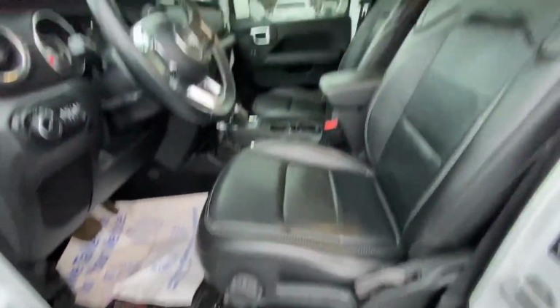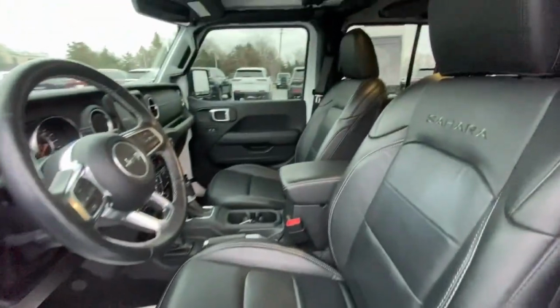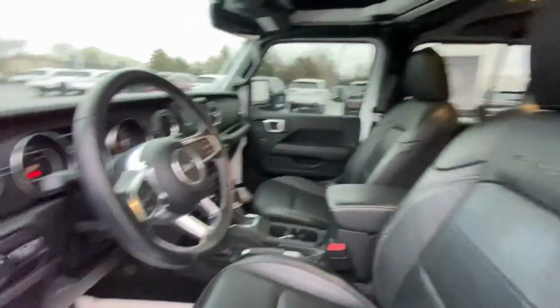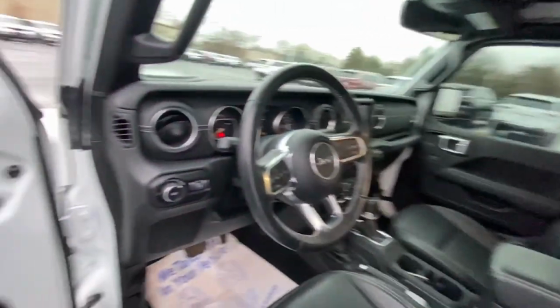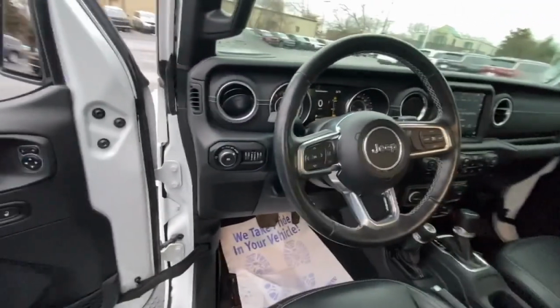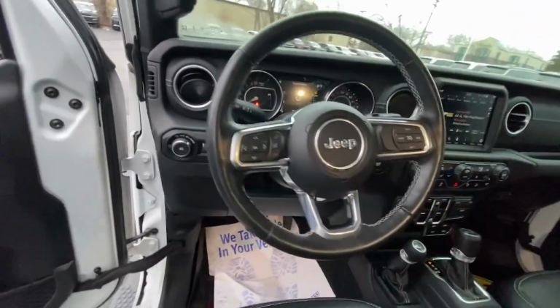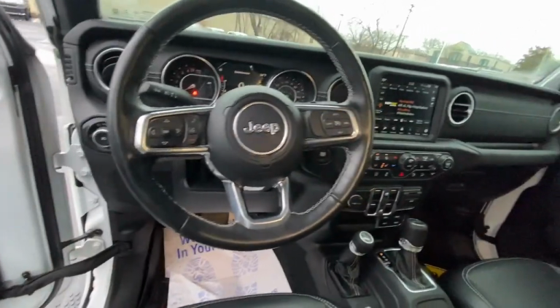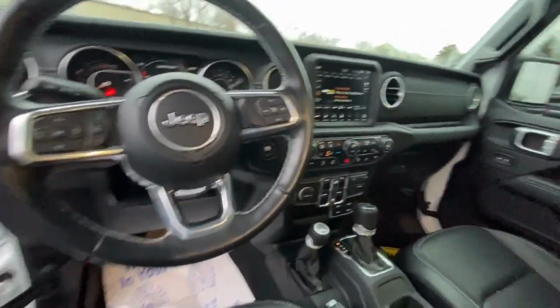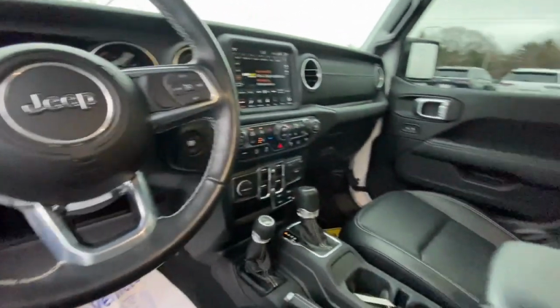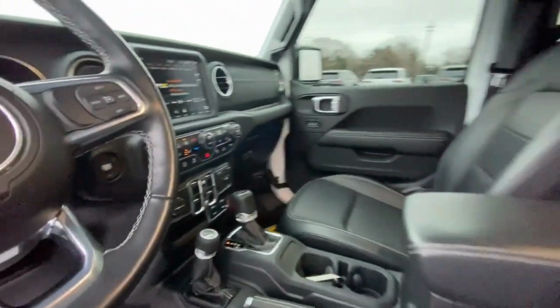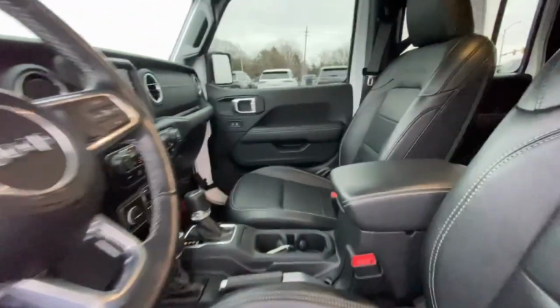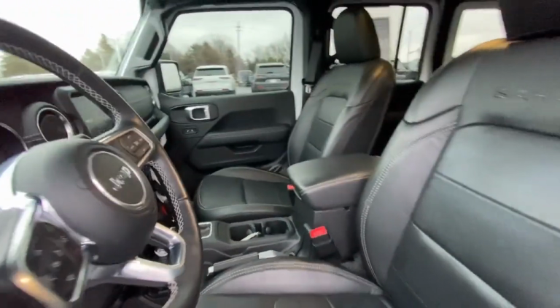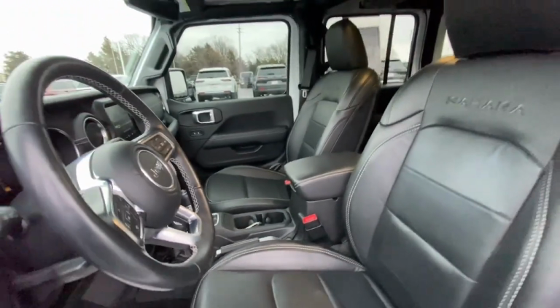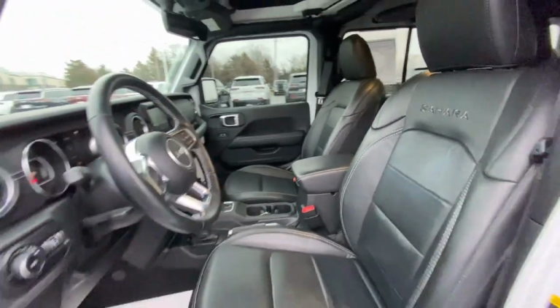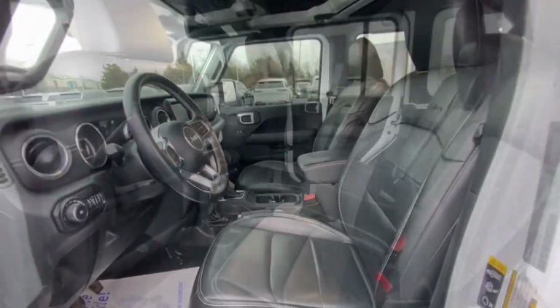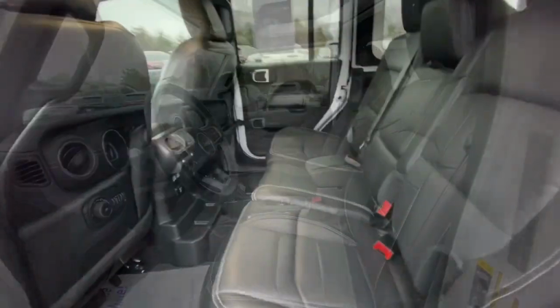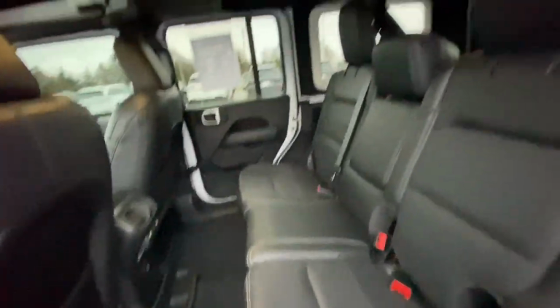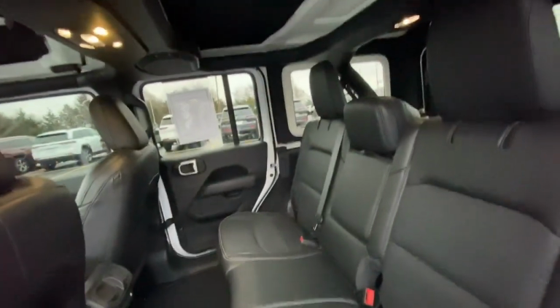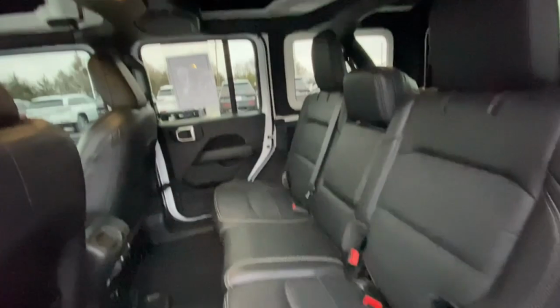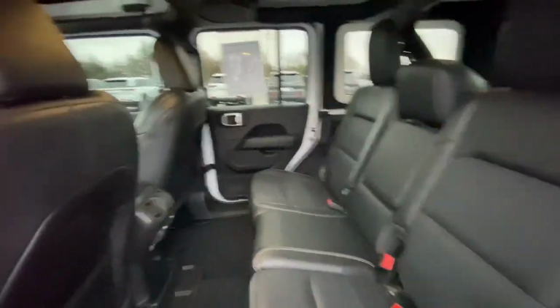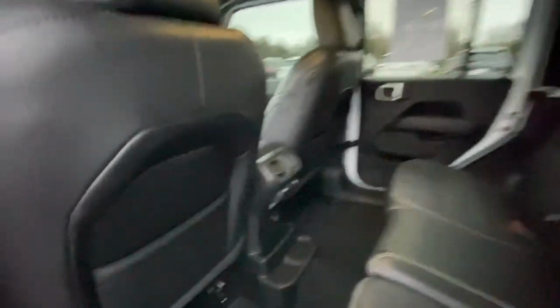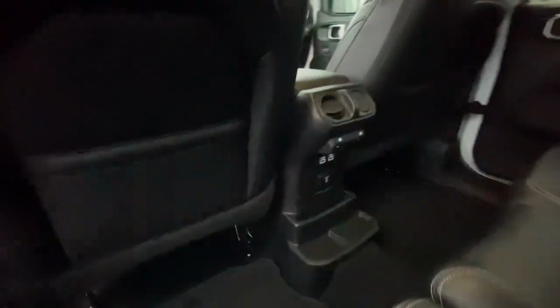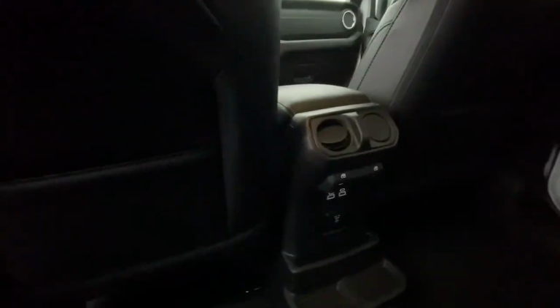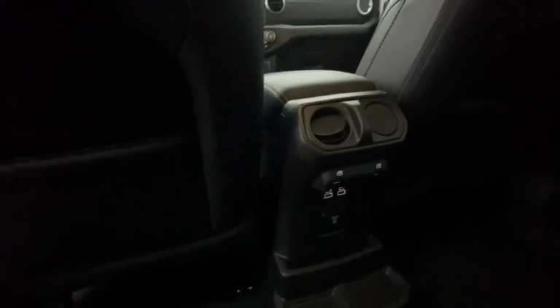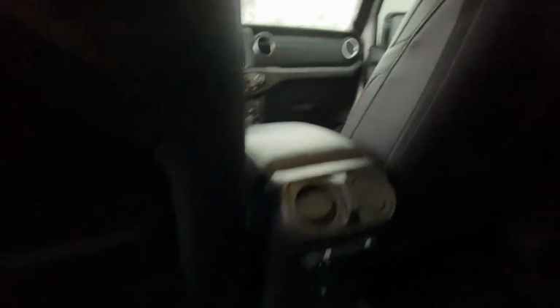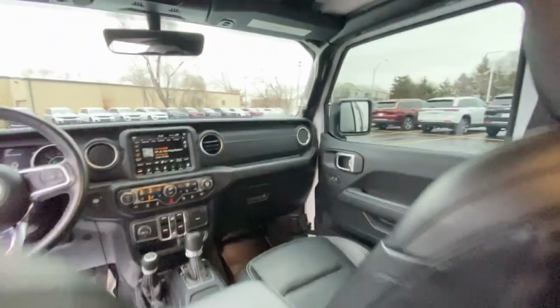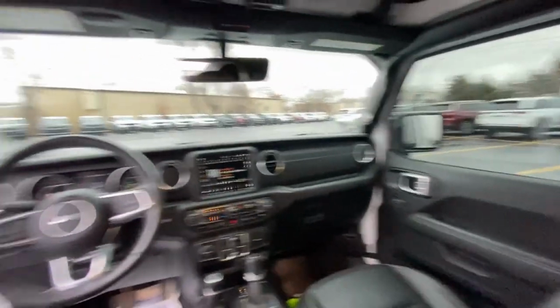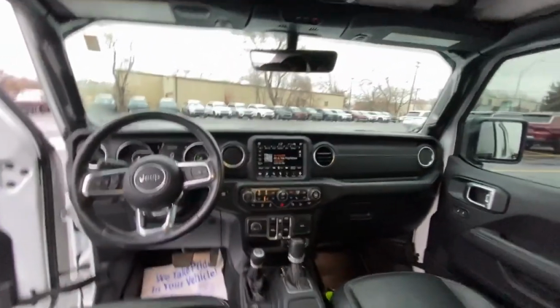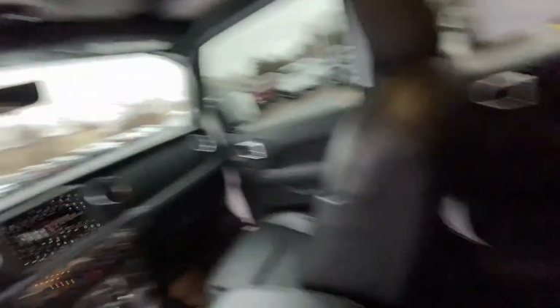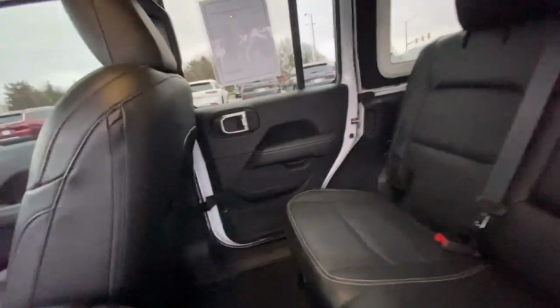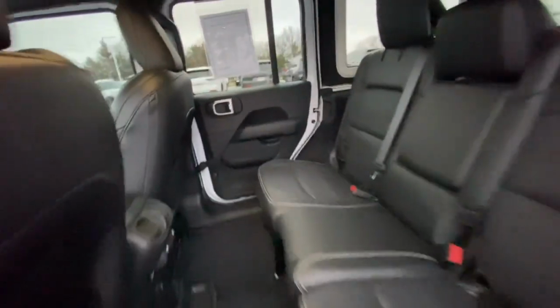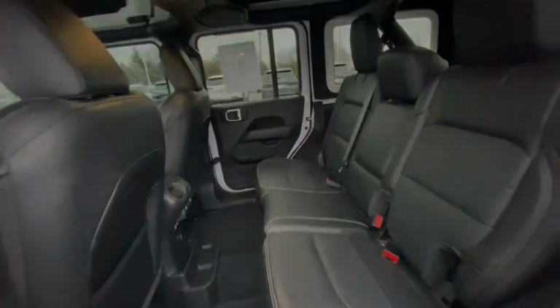The following are some of this vehicle's highlighted options: heated steering wheel, Apple CarPlay and/or Android Auto, touchscreen infotainment system, navigation system, keyless entry, and premium sound system.